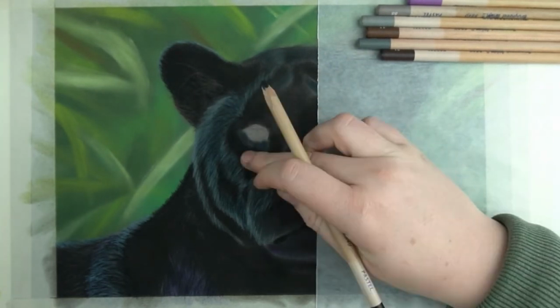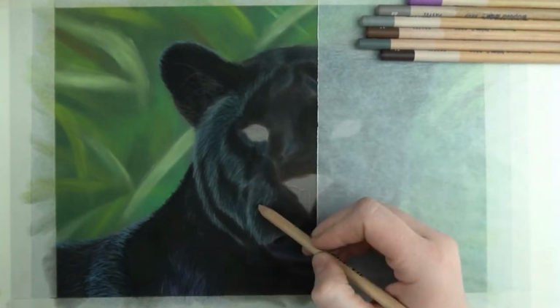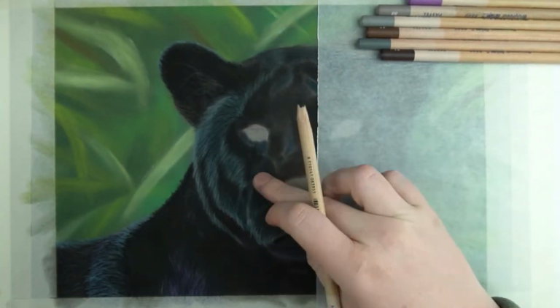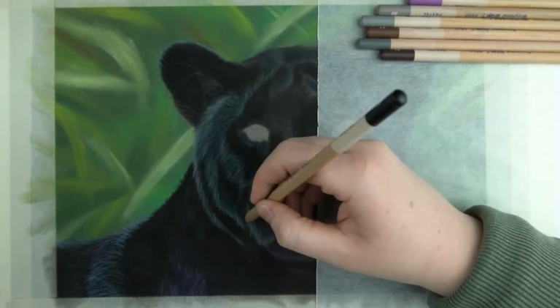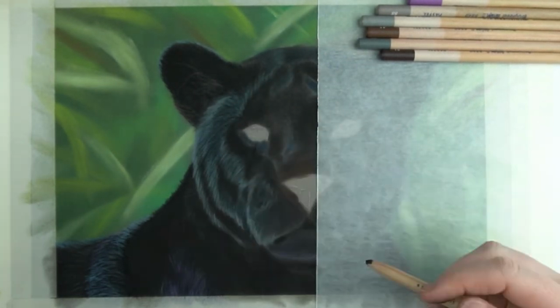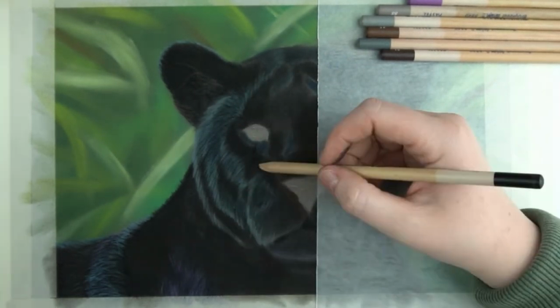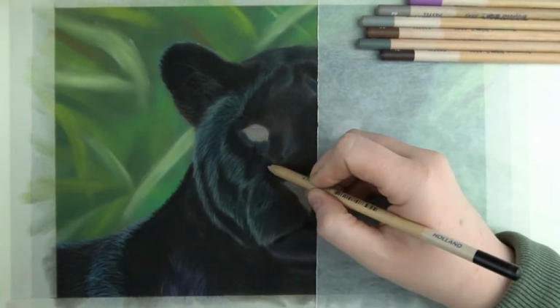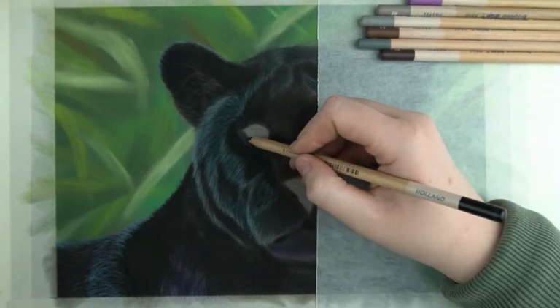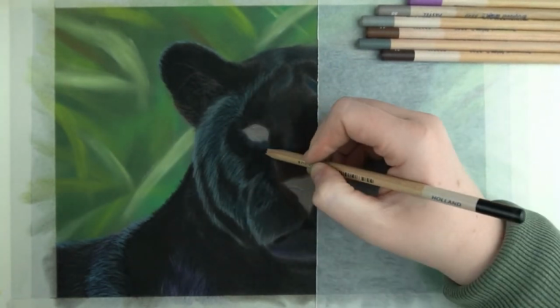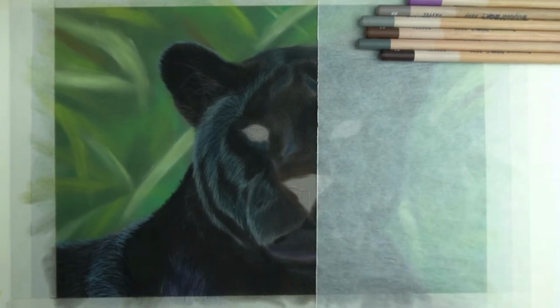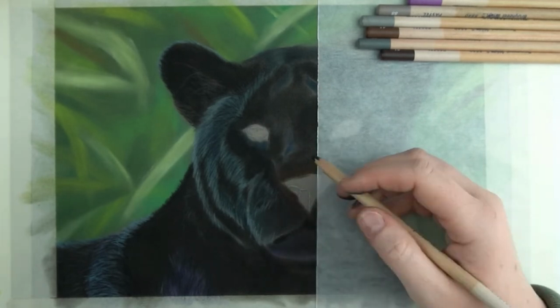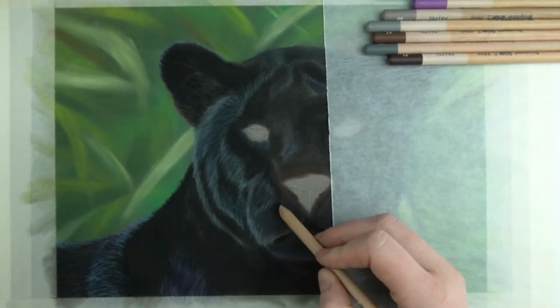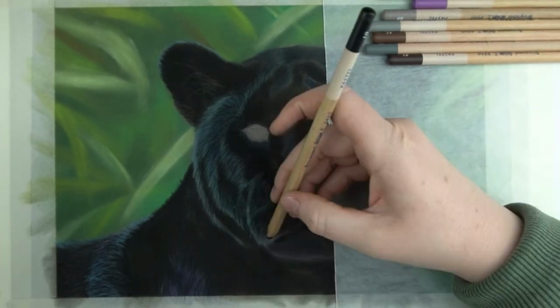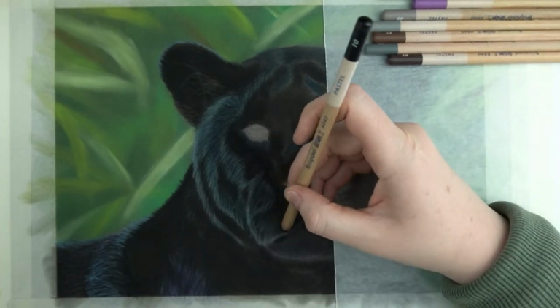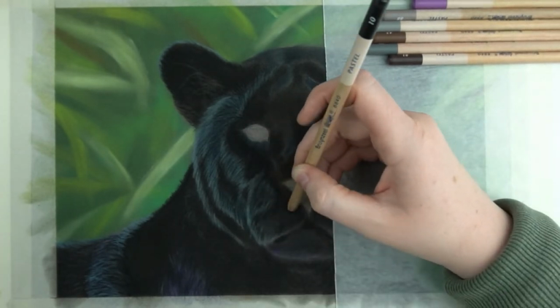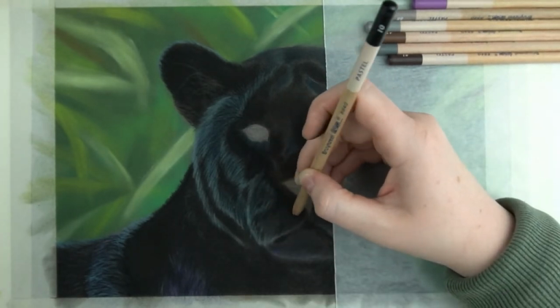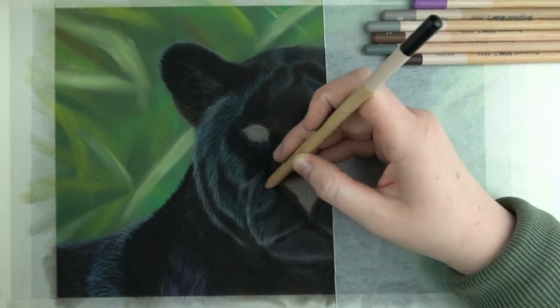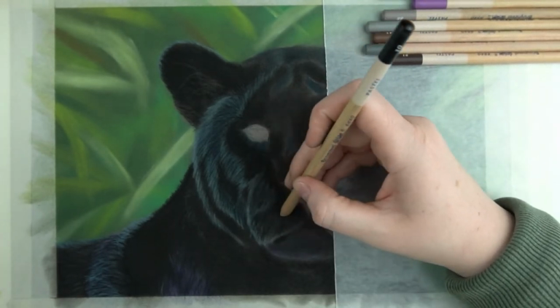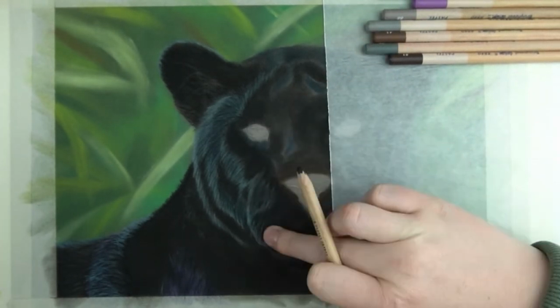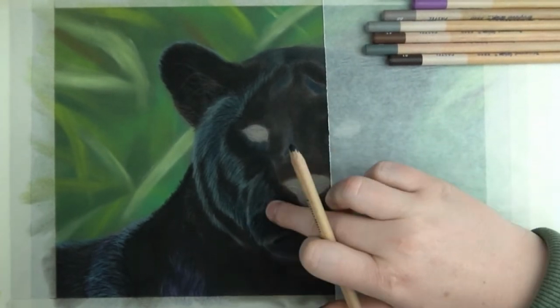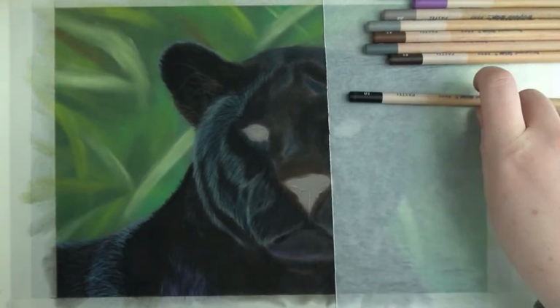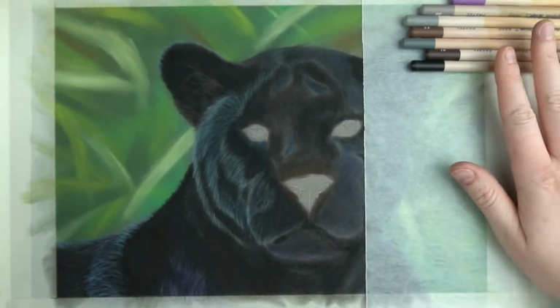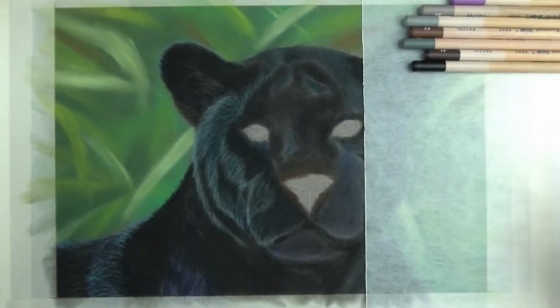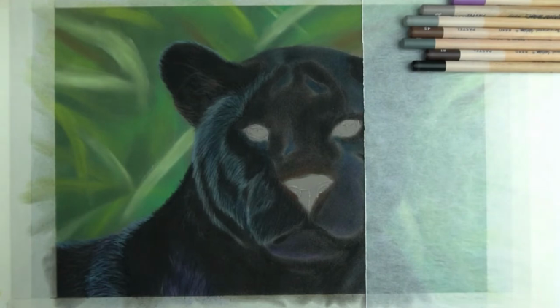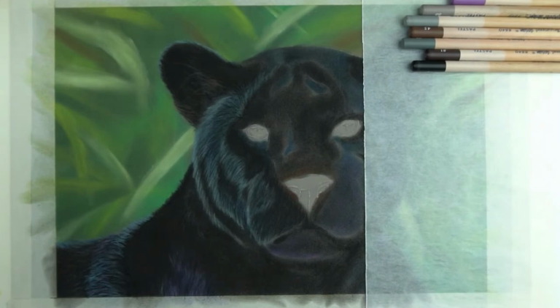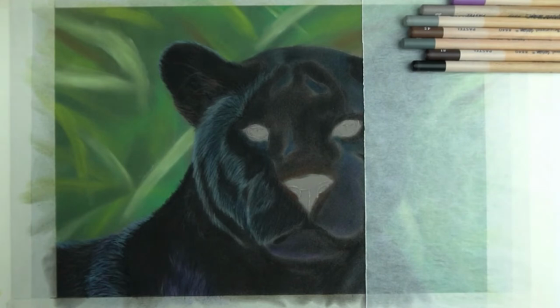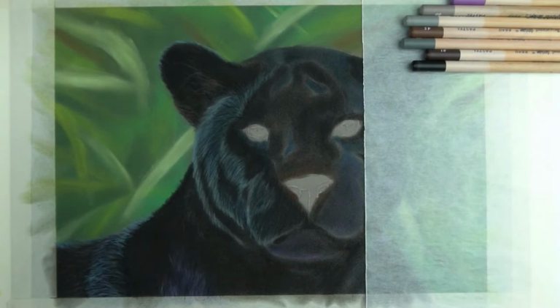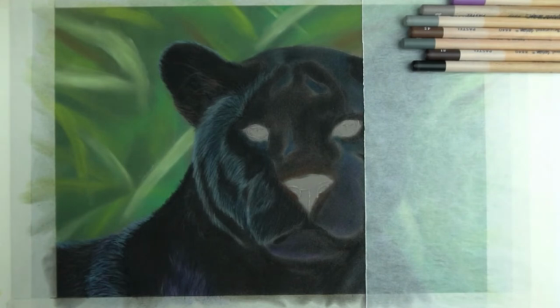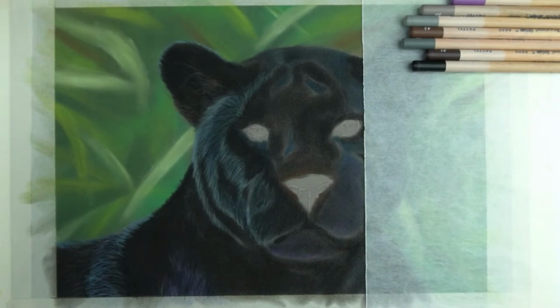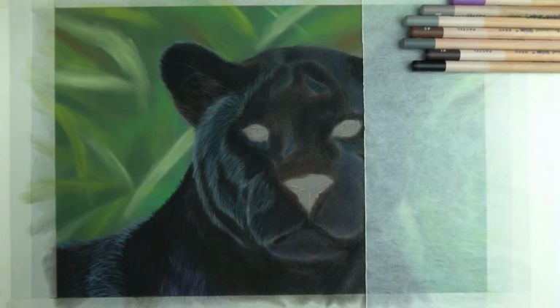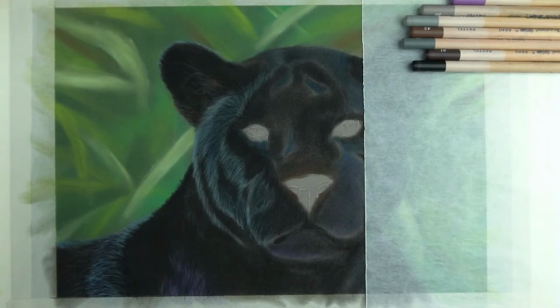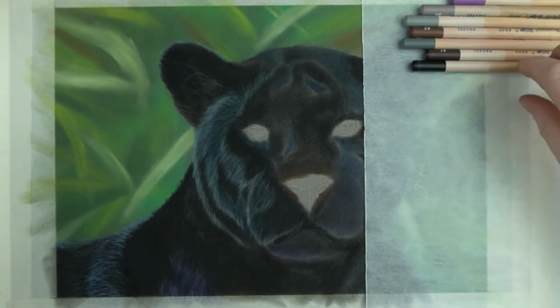This is another perk of doing your underlayer with another brand or another colour. If I had done this underlayer purely with this black pencil I would have a hard time adding details with the same pencil.